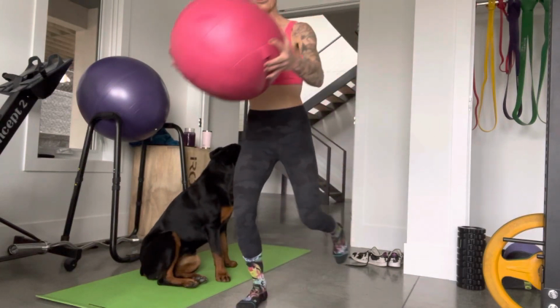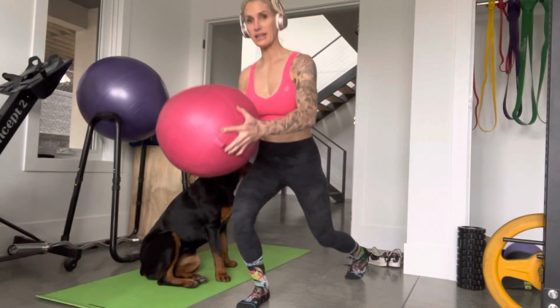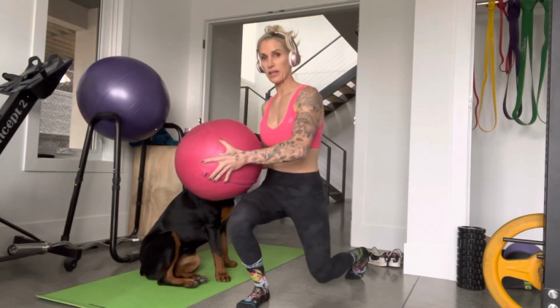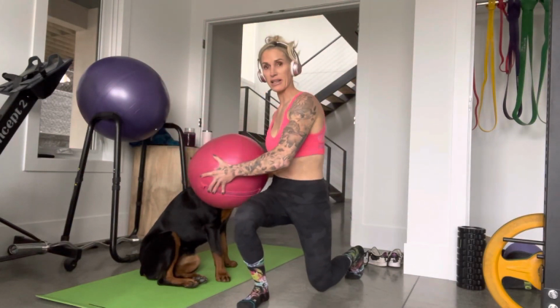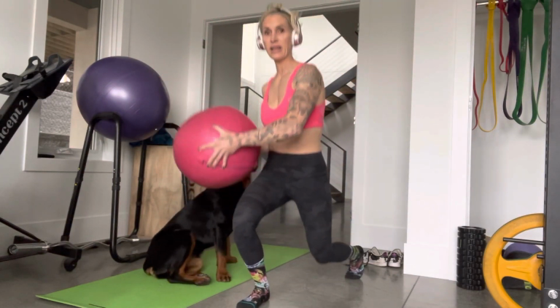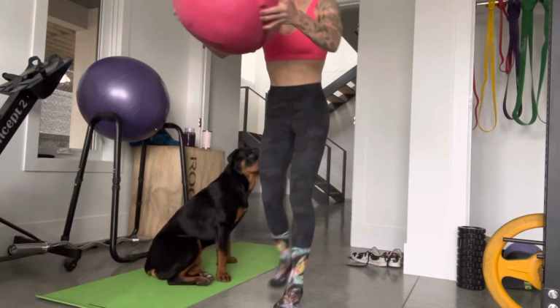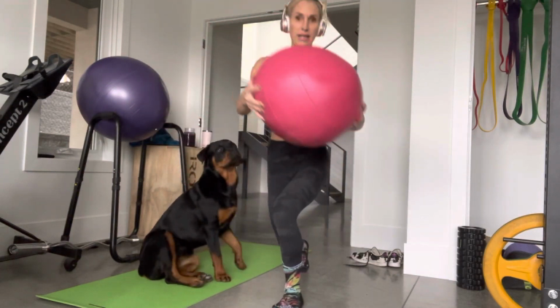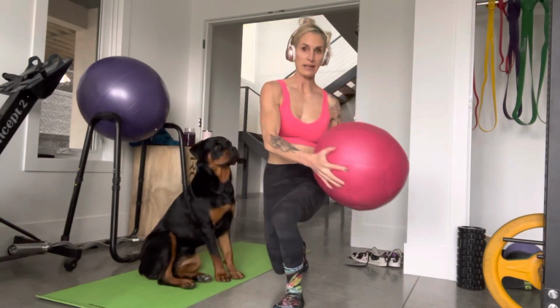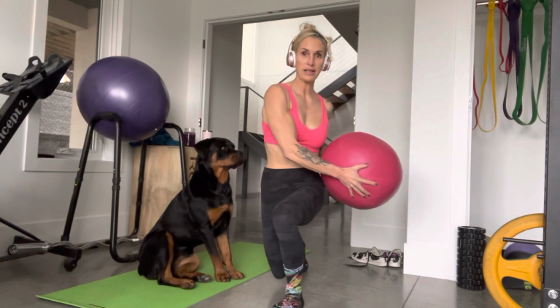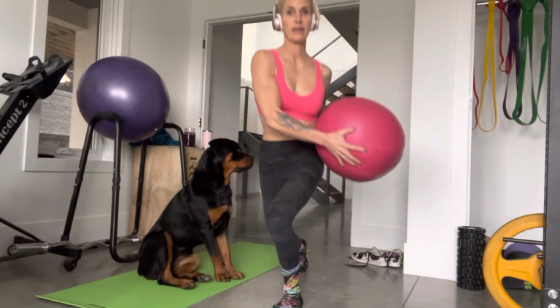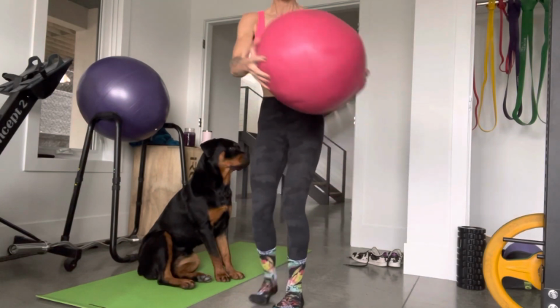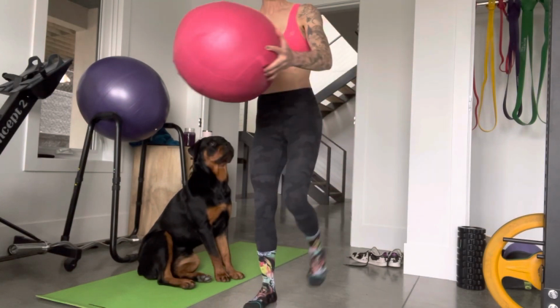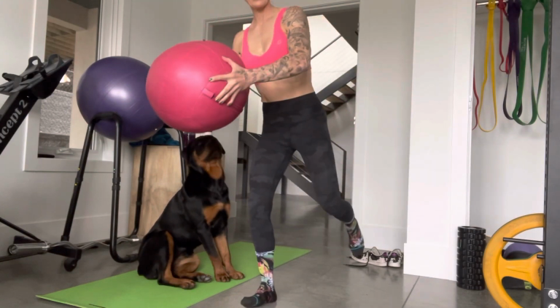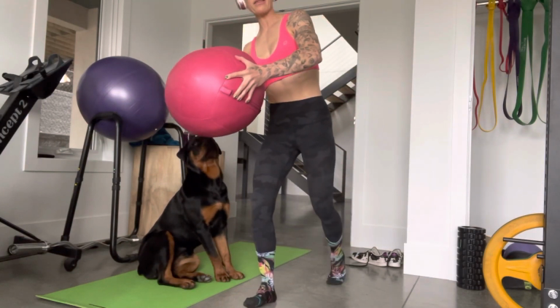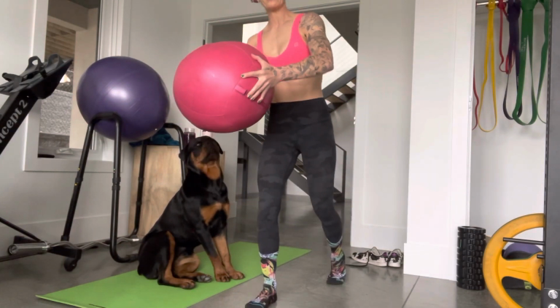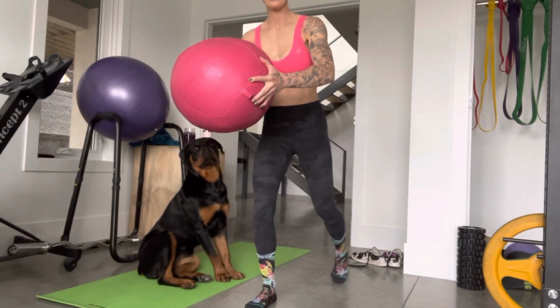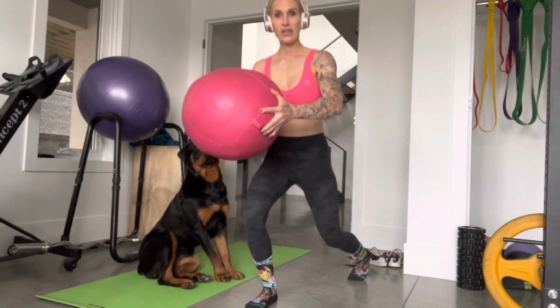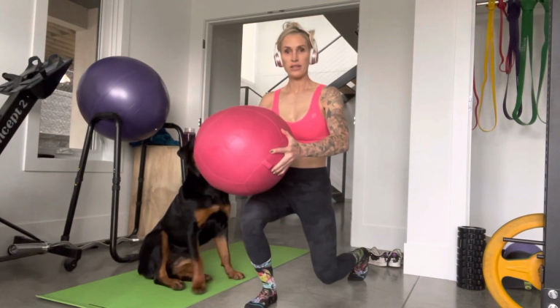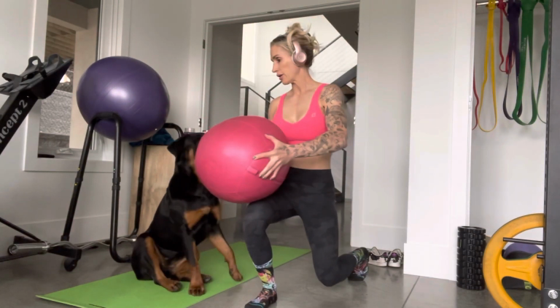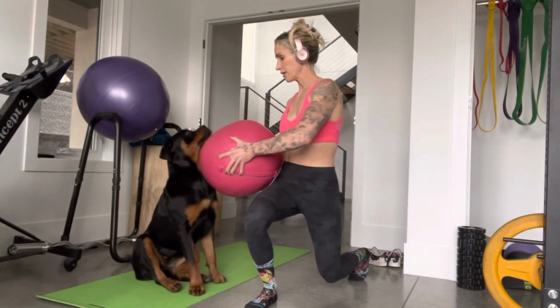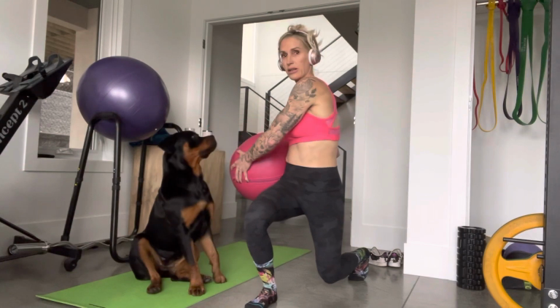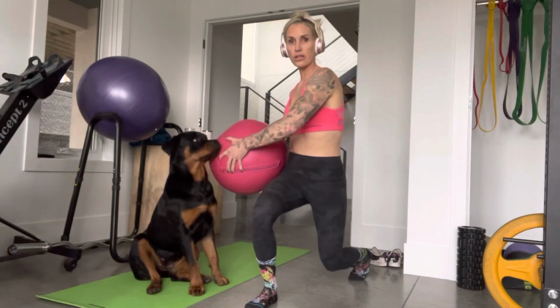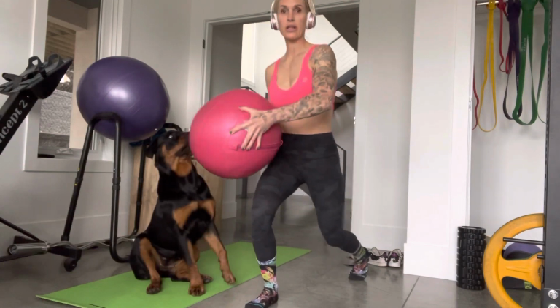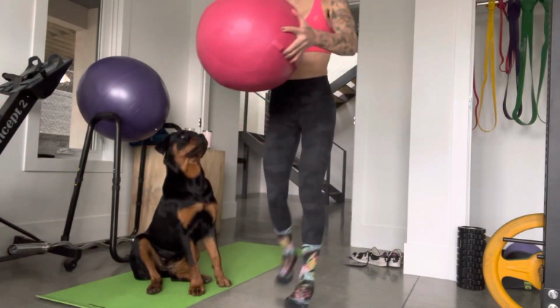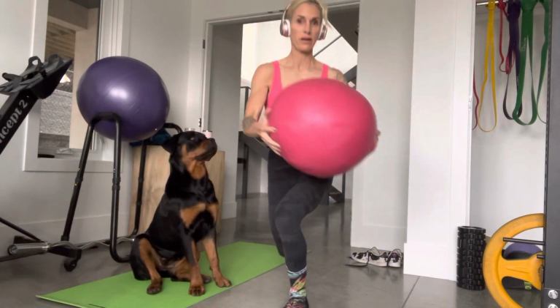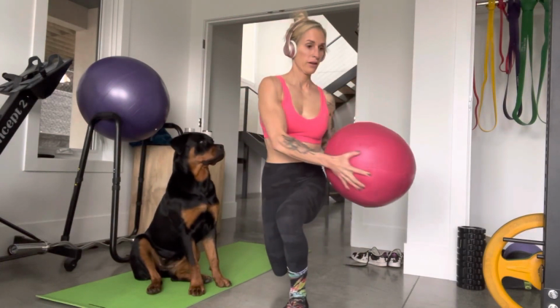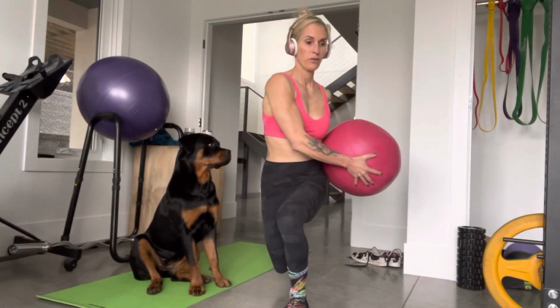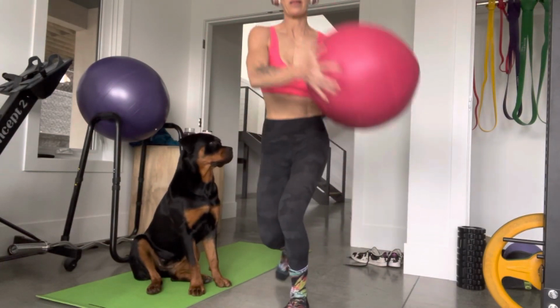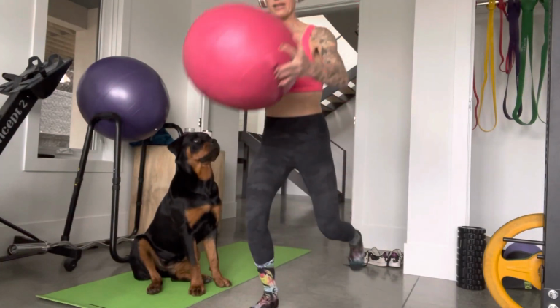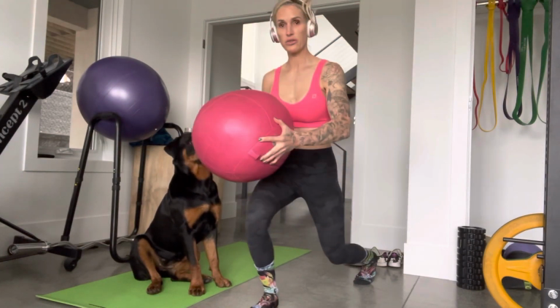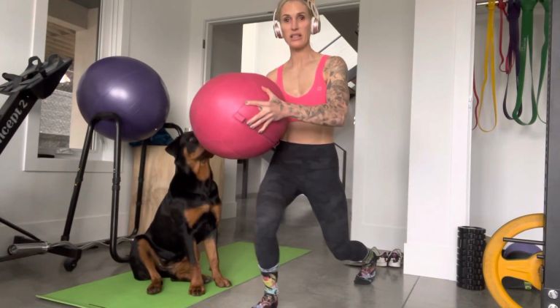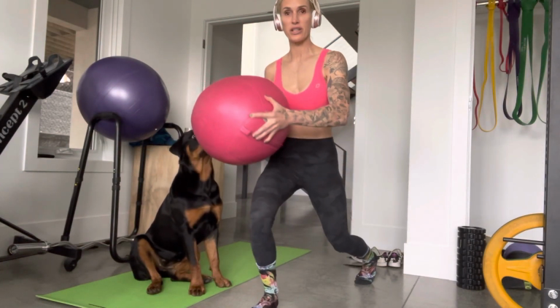Now if you're not able to do it nice and flowy like this without bending and maintaining balance, then get rid of anything you need to do to look good with the twist. Please watch your knees.